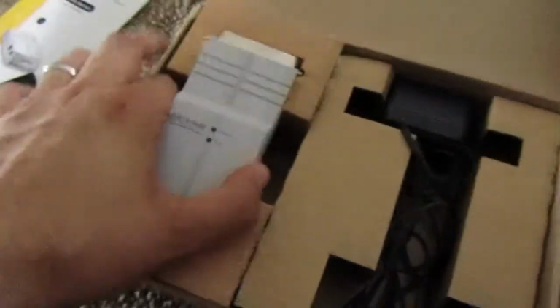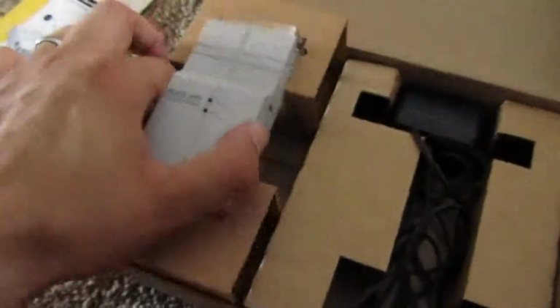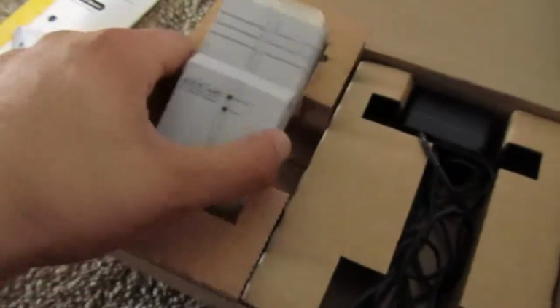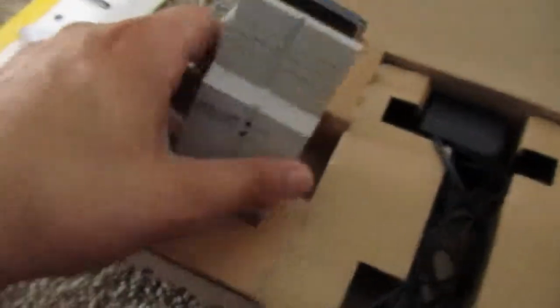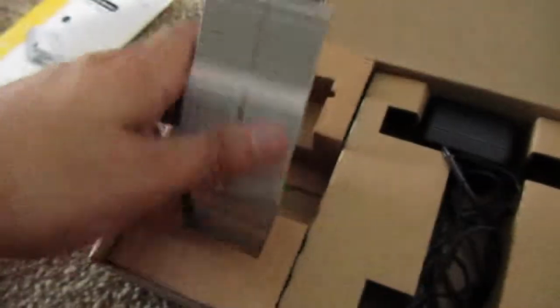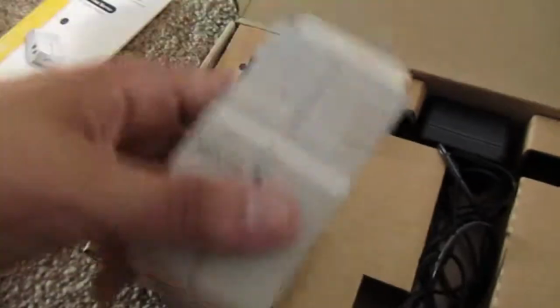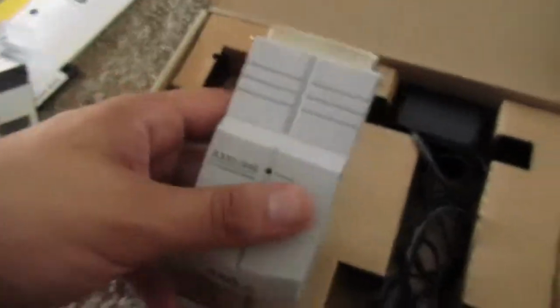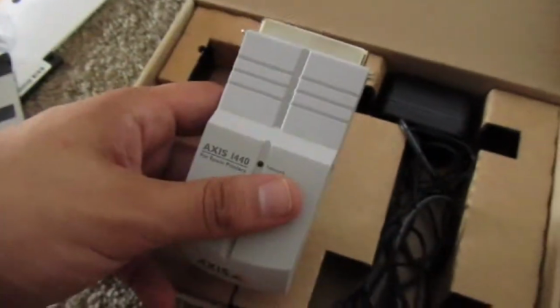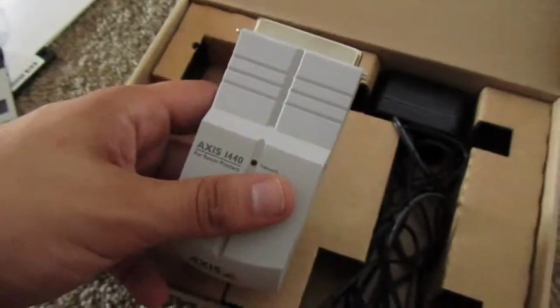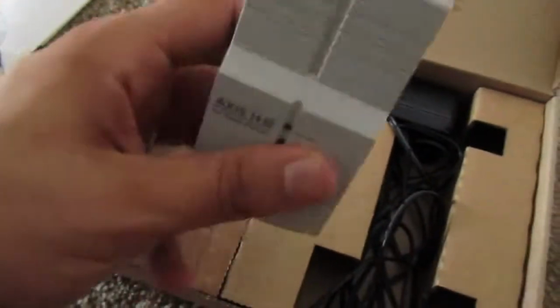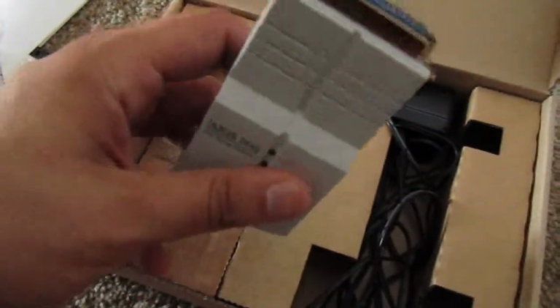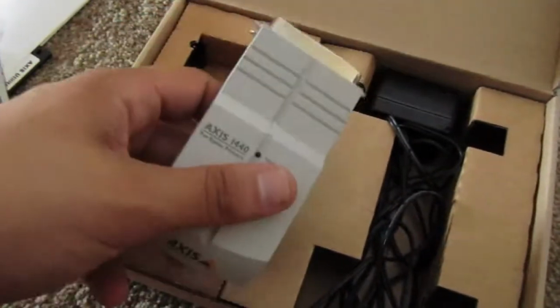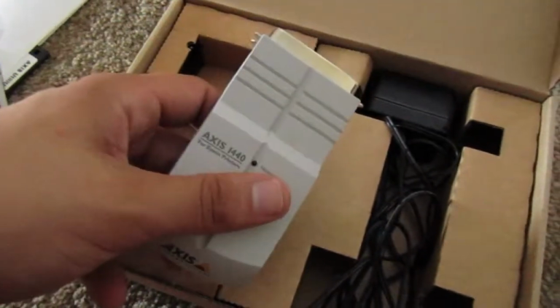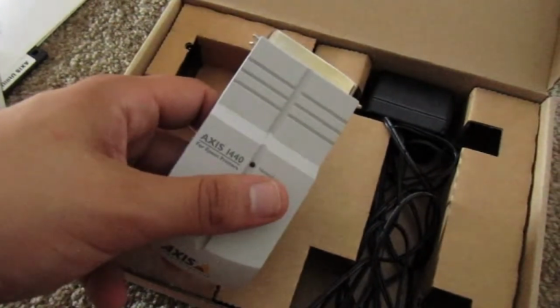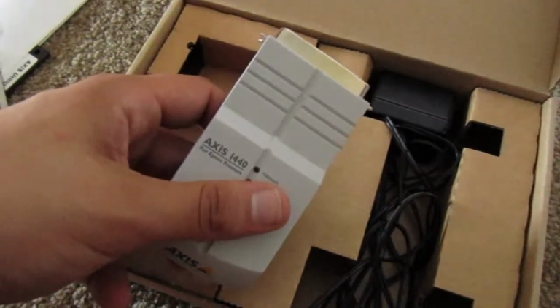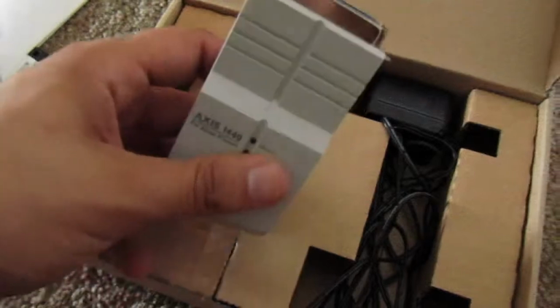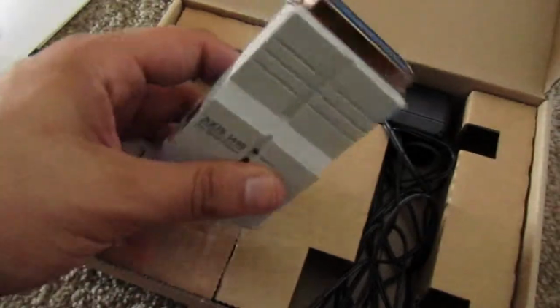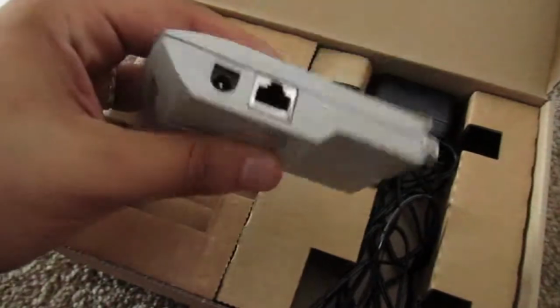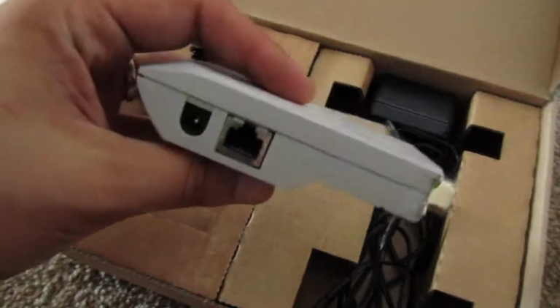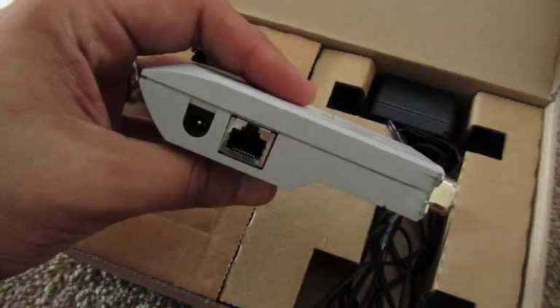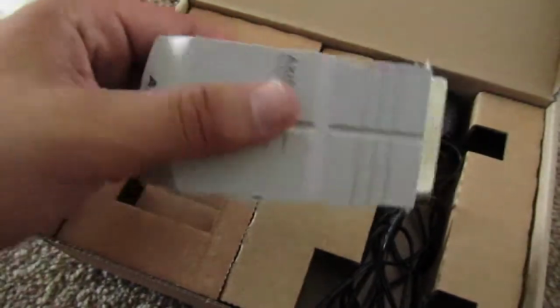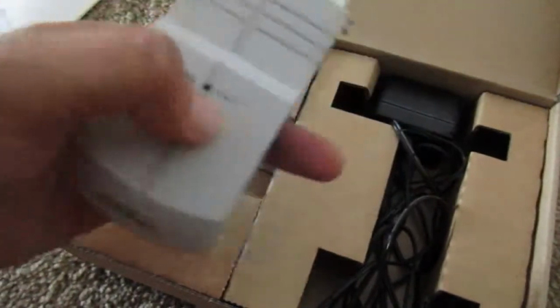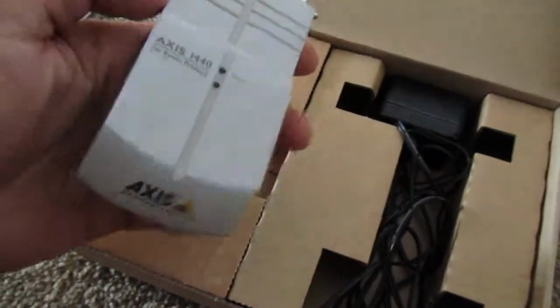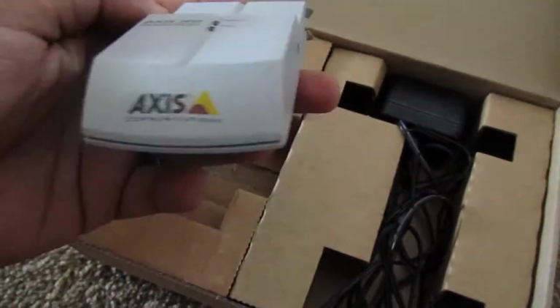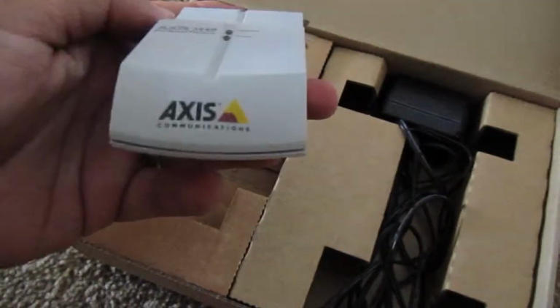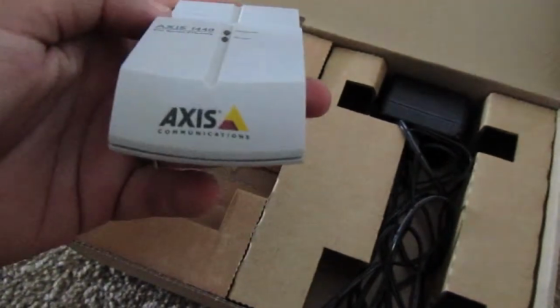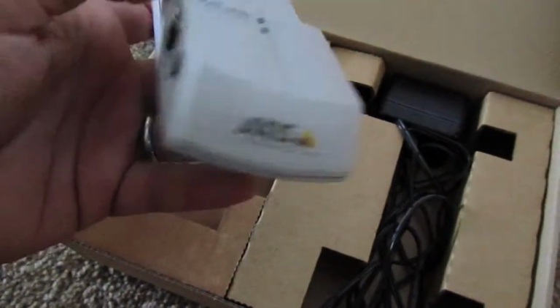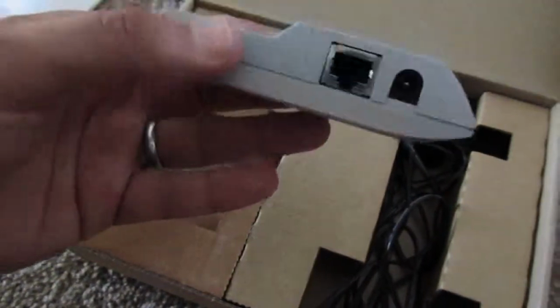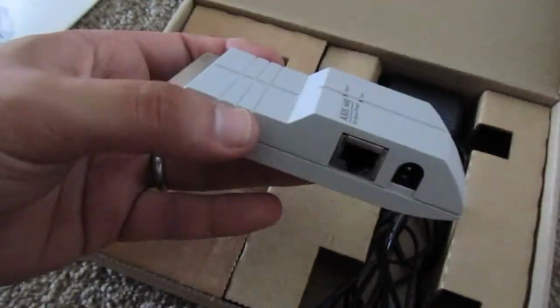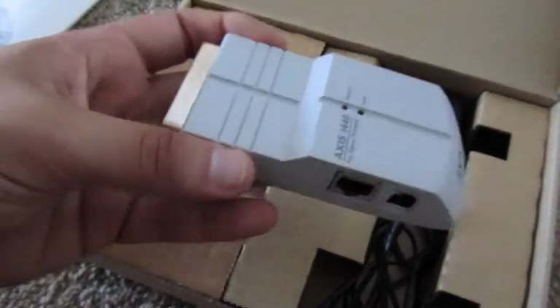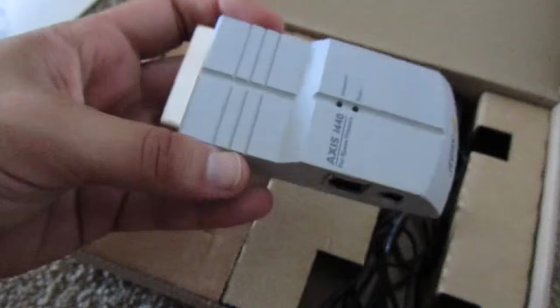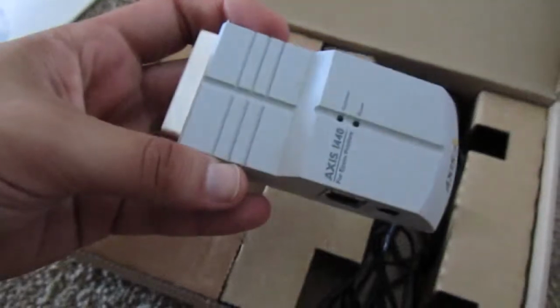Parallel printer print server. I'm finally going to throw it away. But I wanted to document it before I did, because this was really, really cool back in the day.